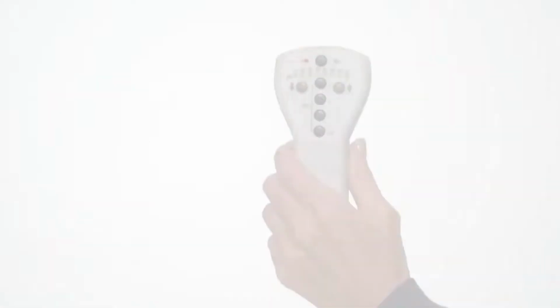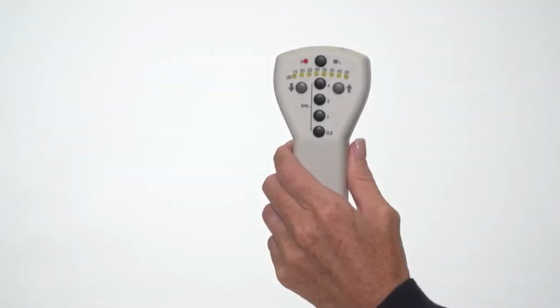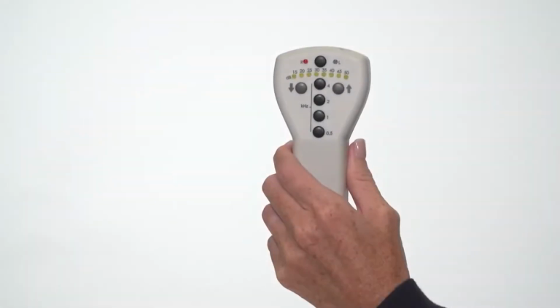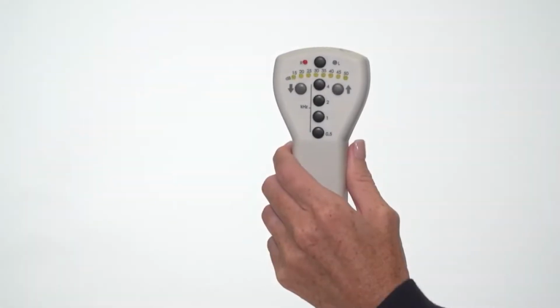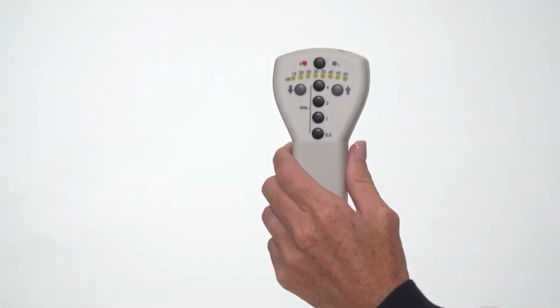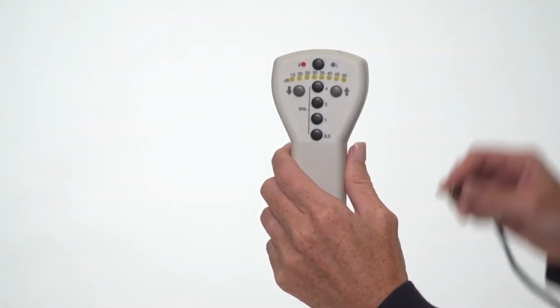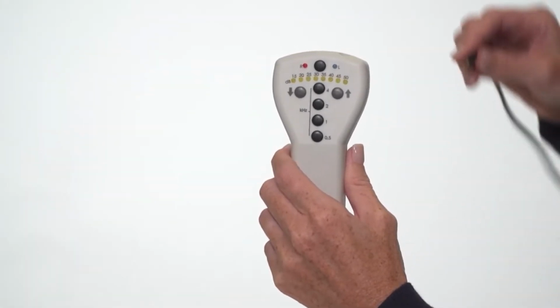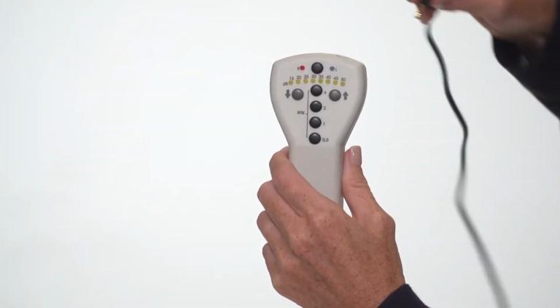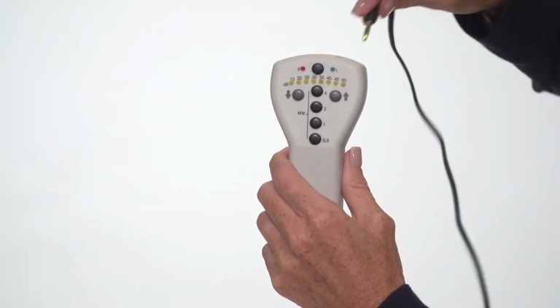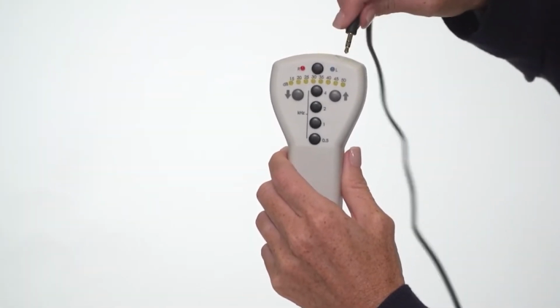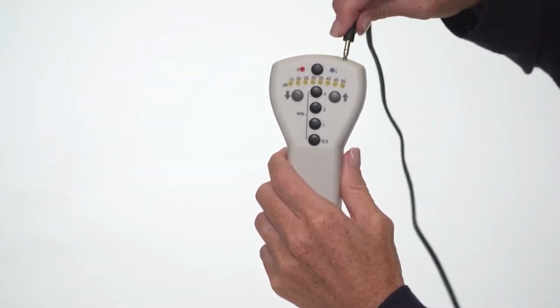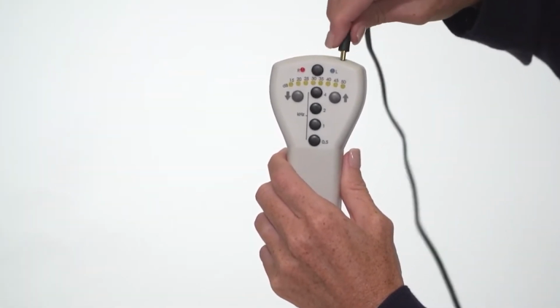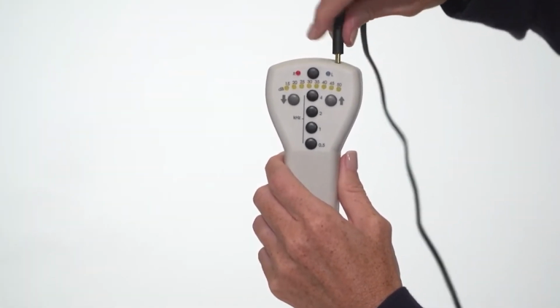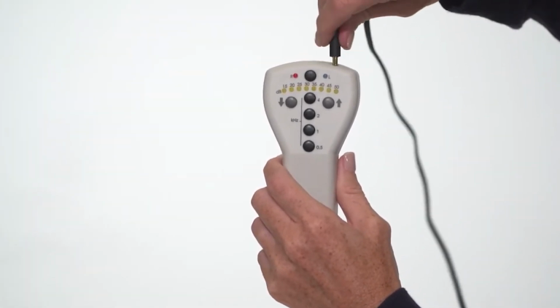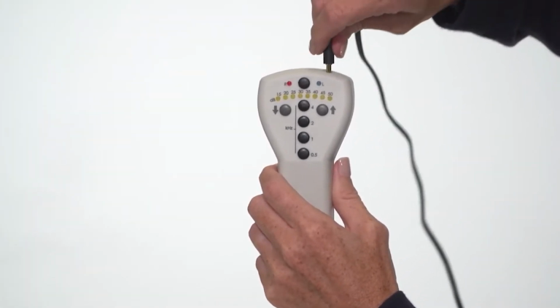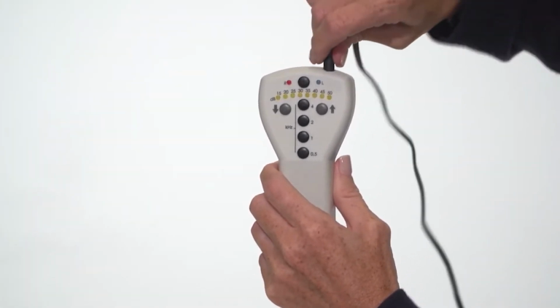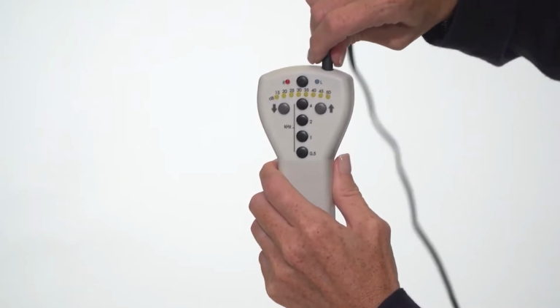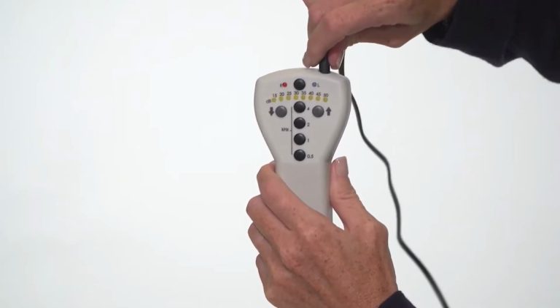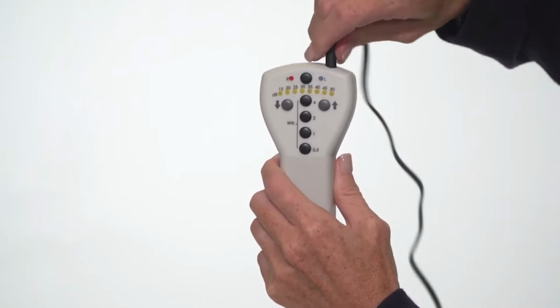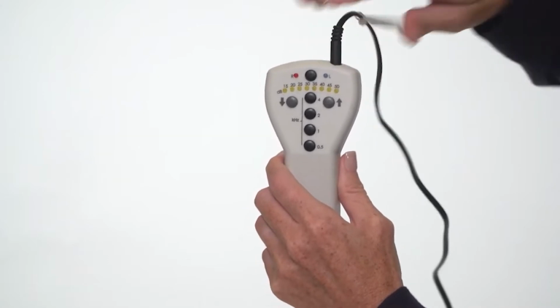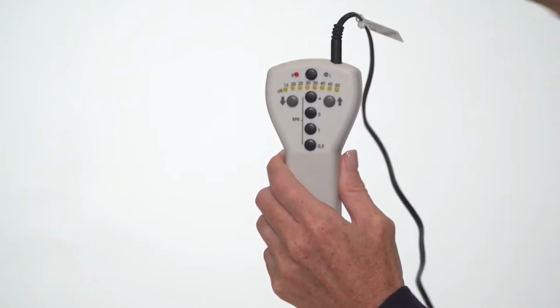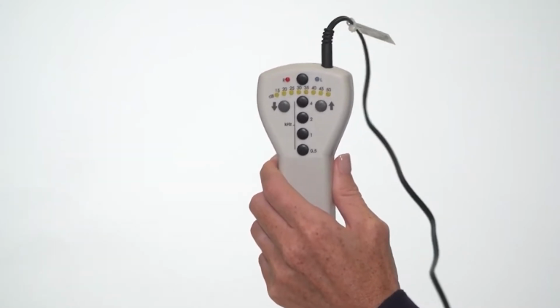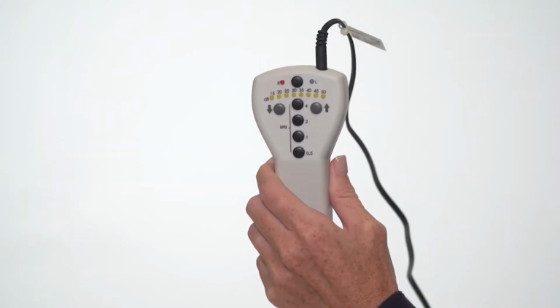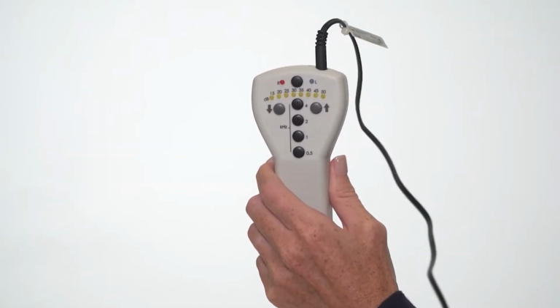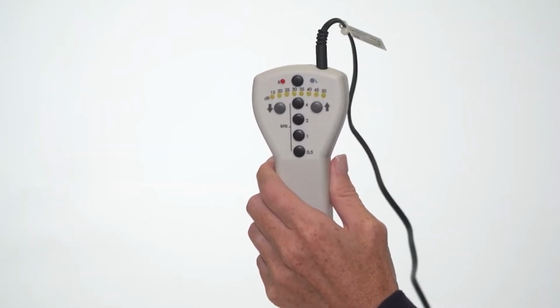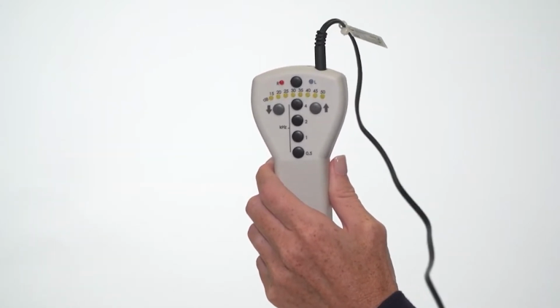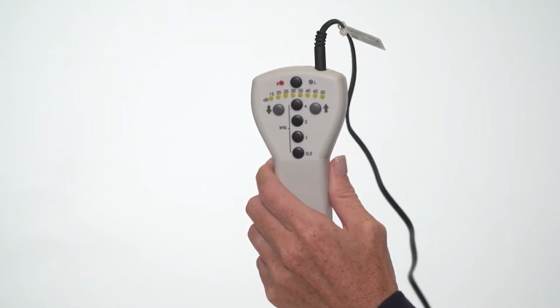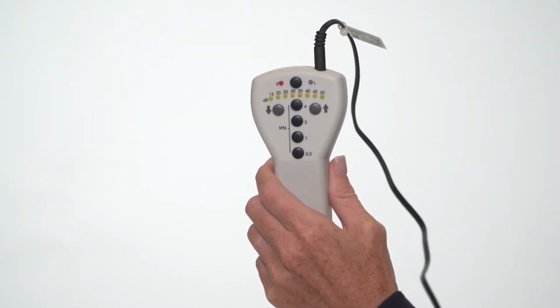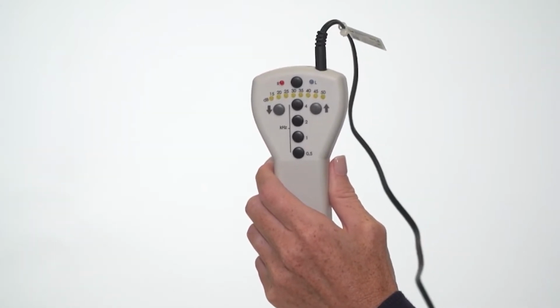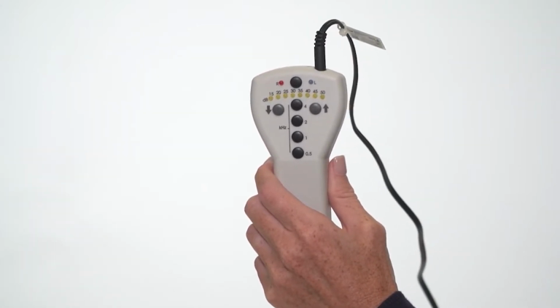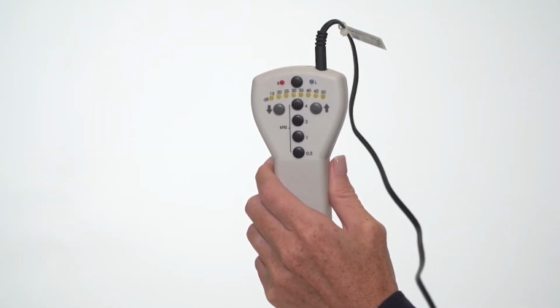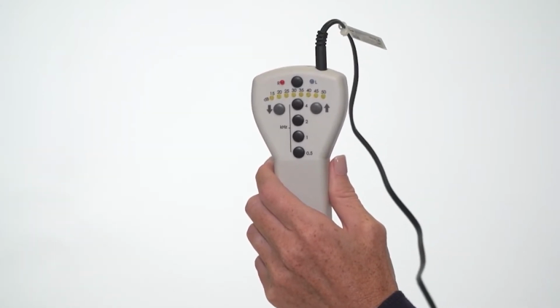Before using the device, plug in the headphones by plugging in the single jack into the top of the device. Ensure the plug is inserted and fully seated into the jack.